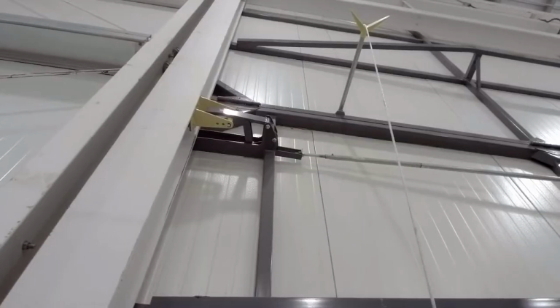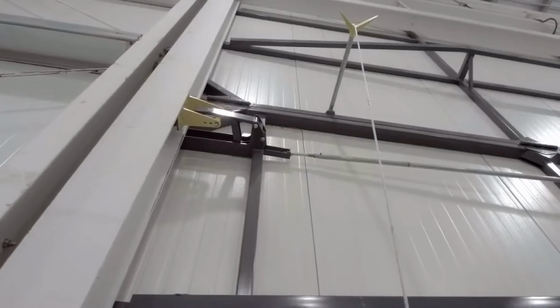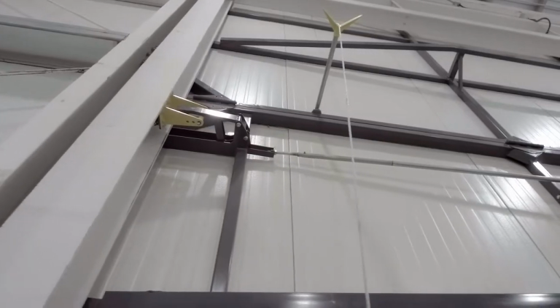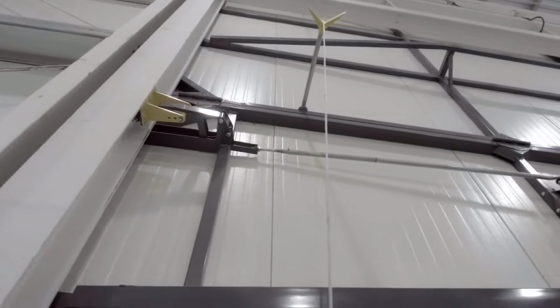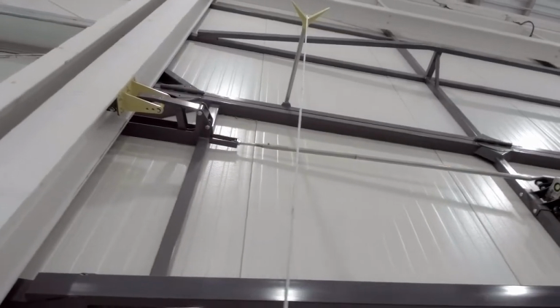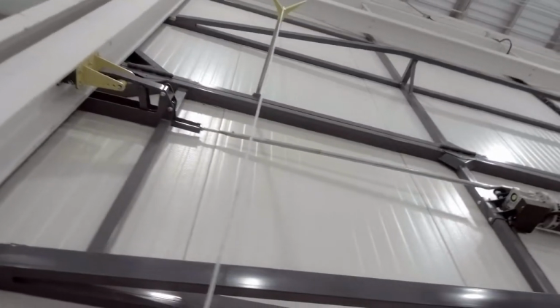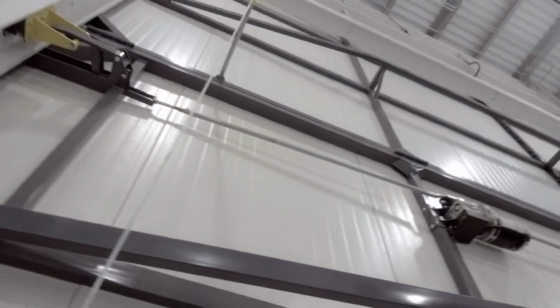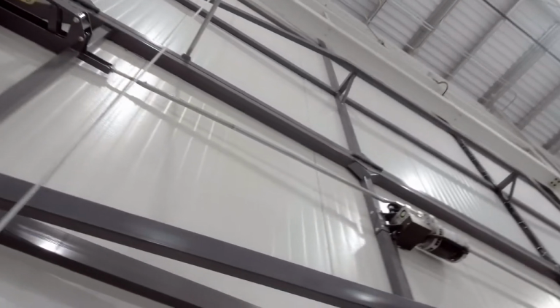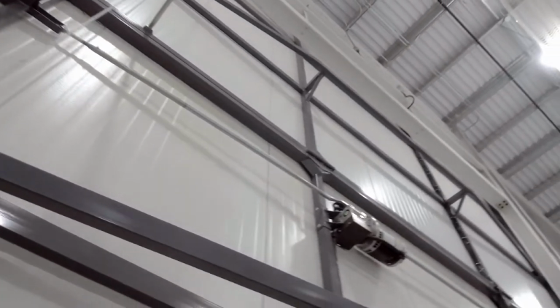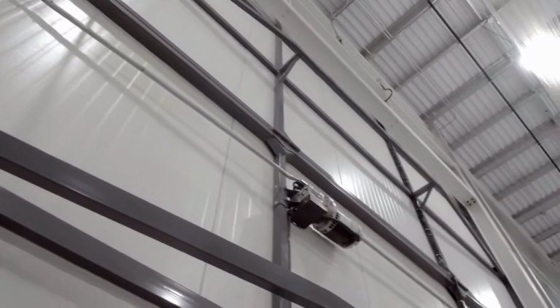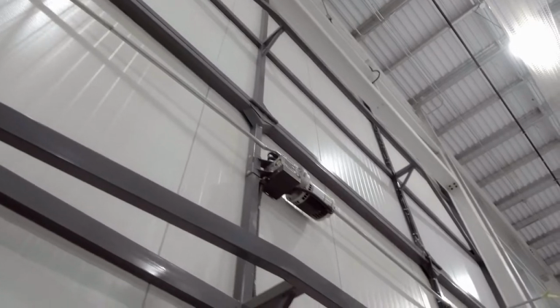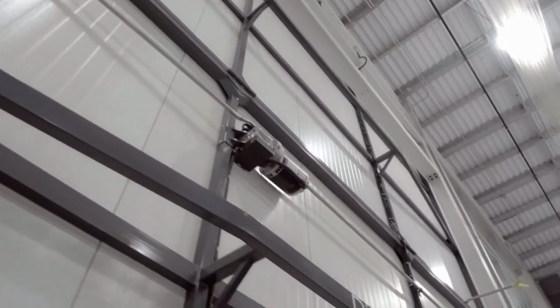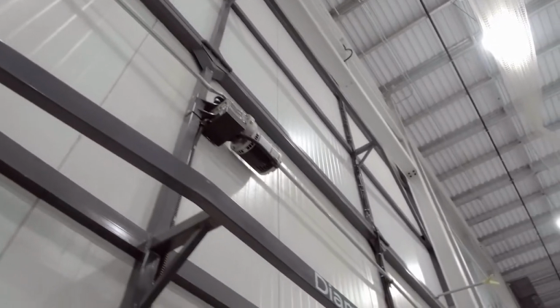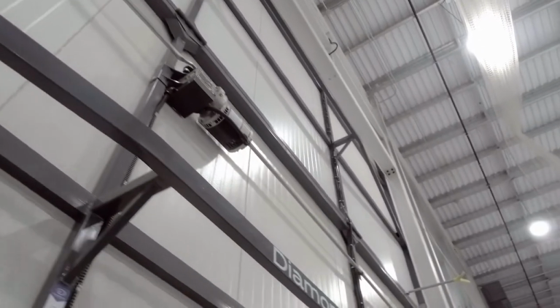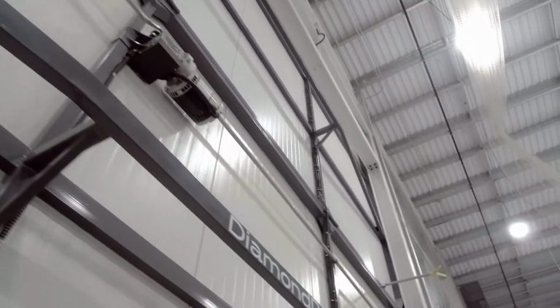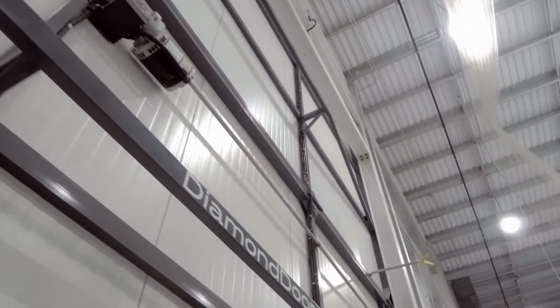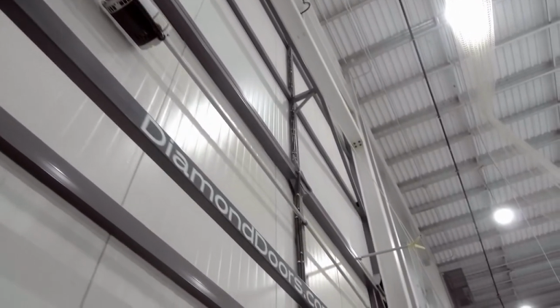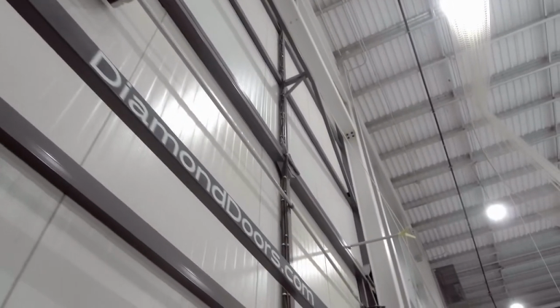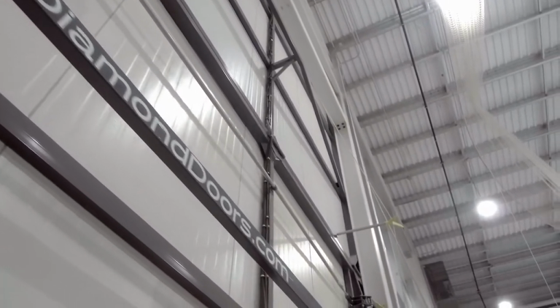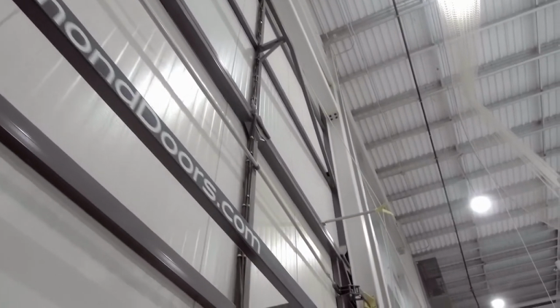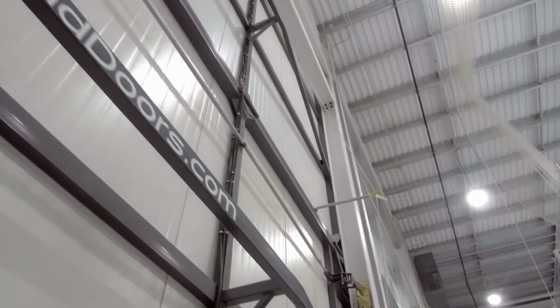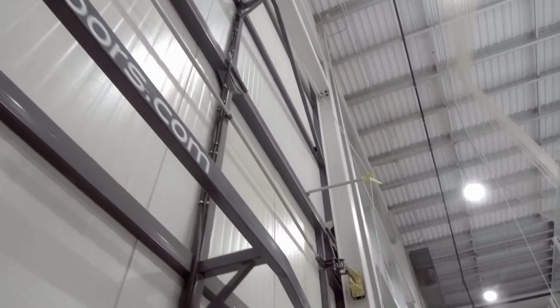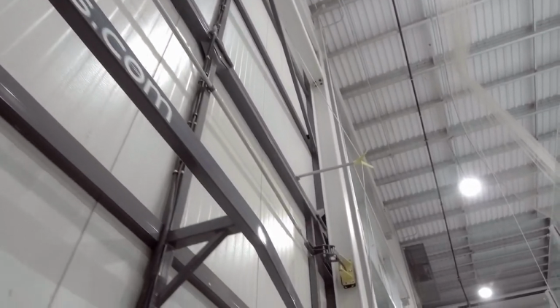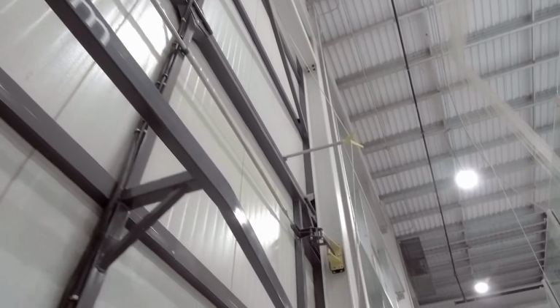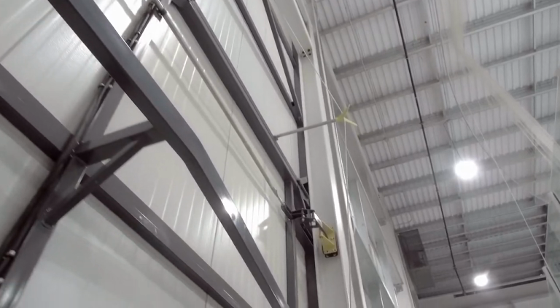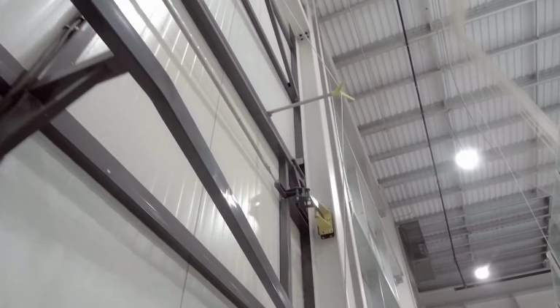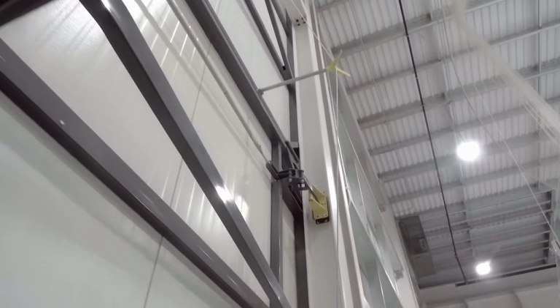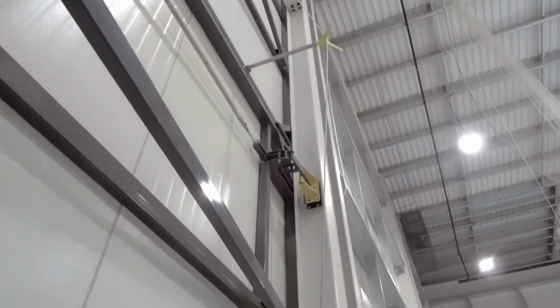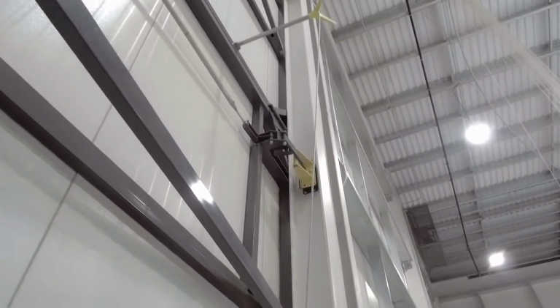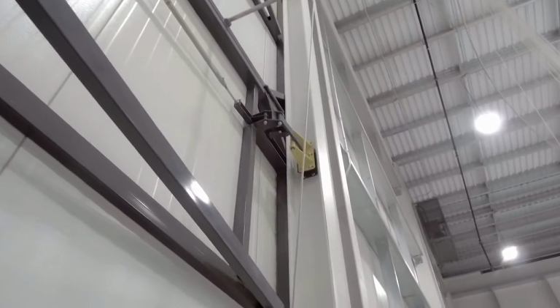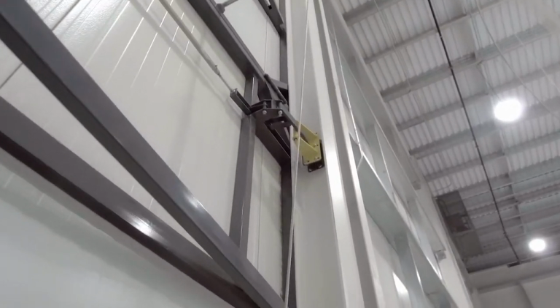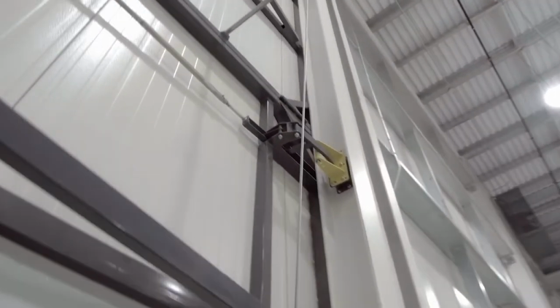The door frame is engineered with multiple sizes and wall thickness of HSS tubing. The heavier tubing is placed exactly where the strength is required to prevent the door from deflection or sagging.